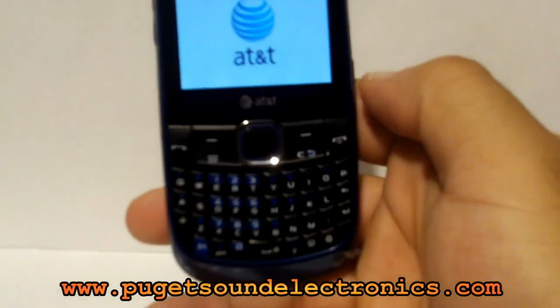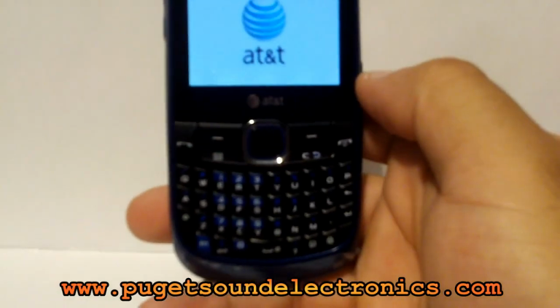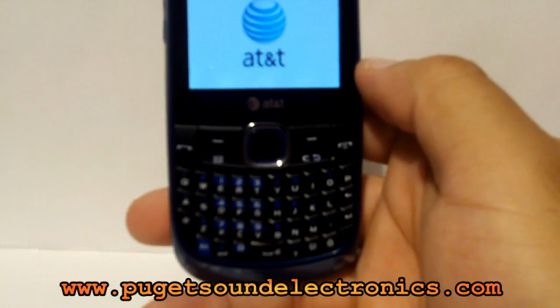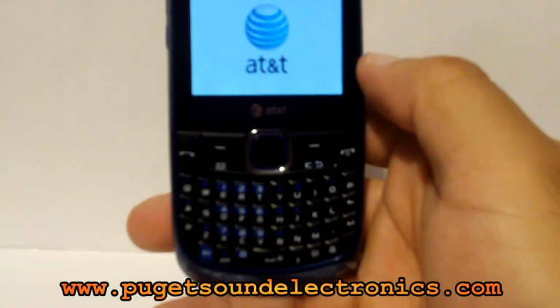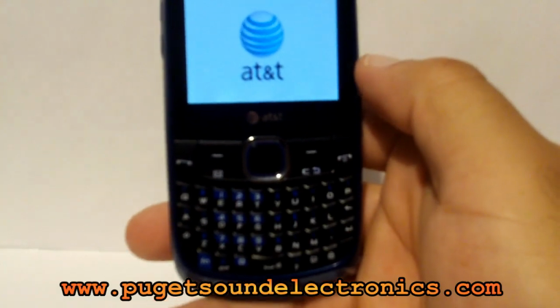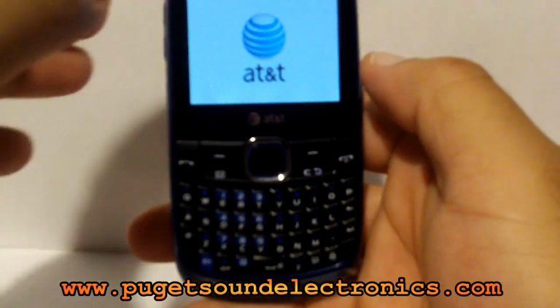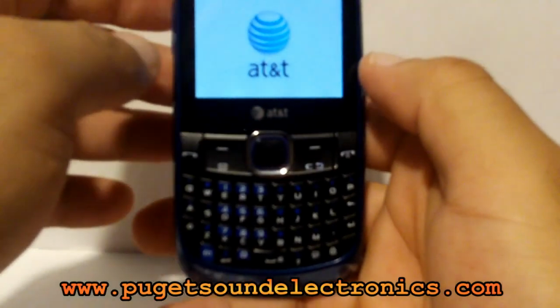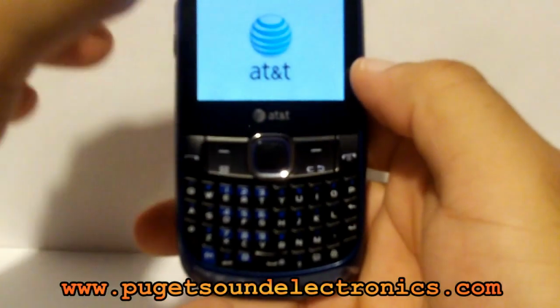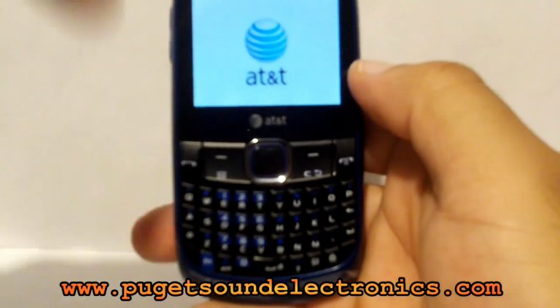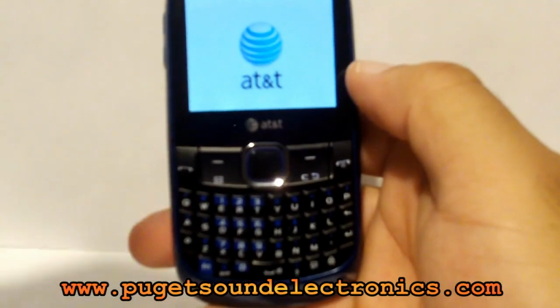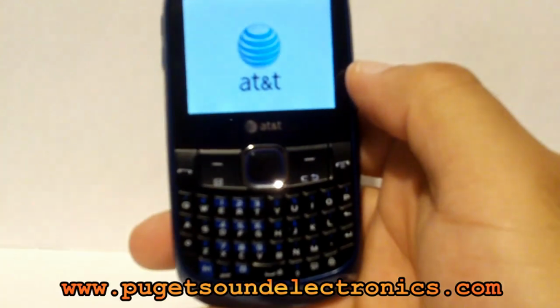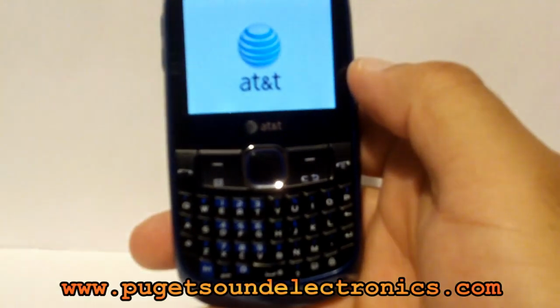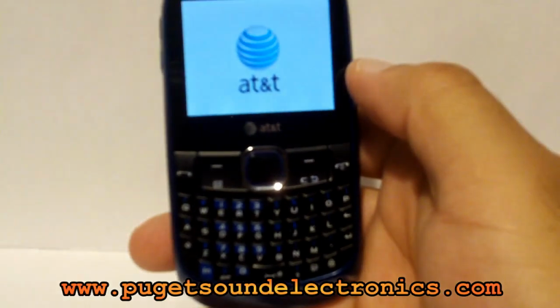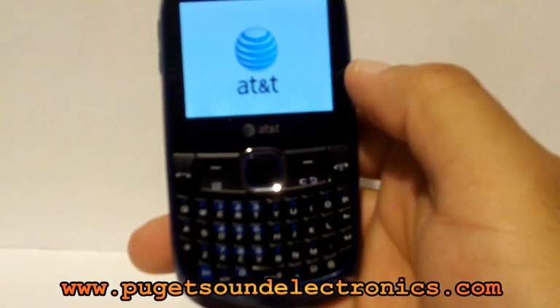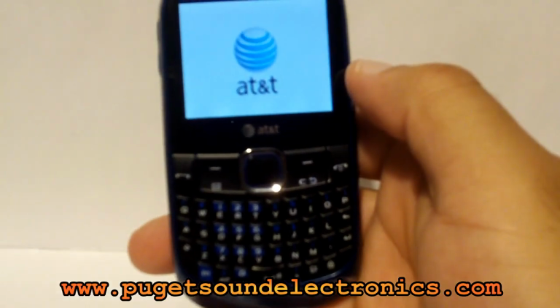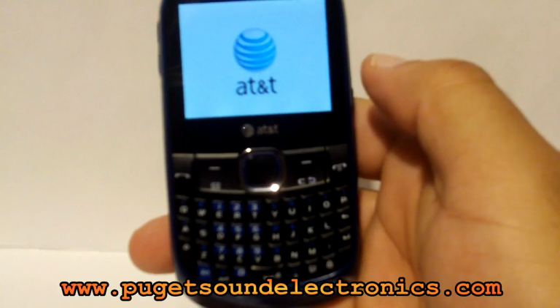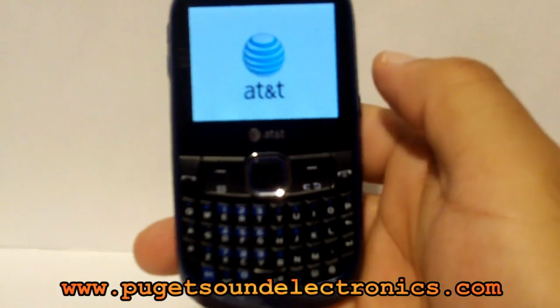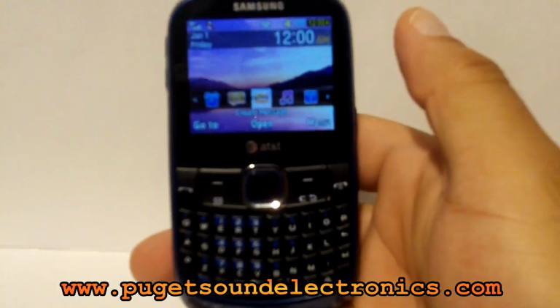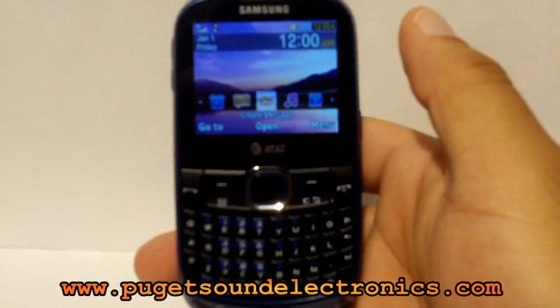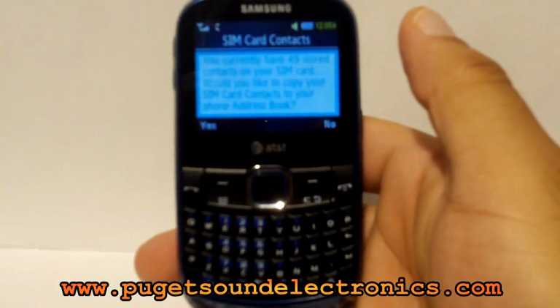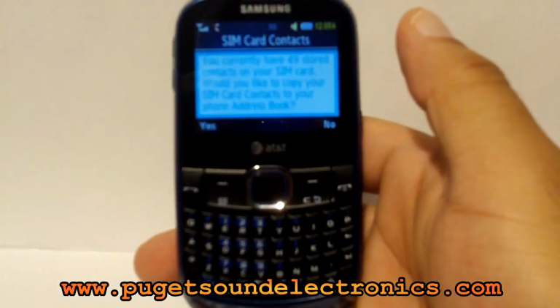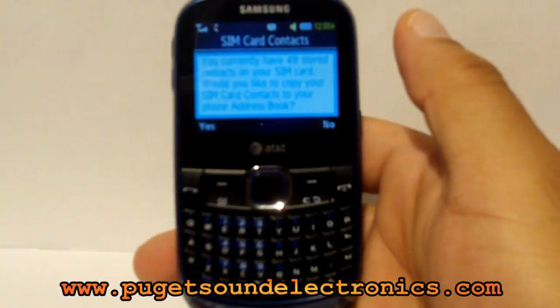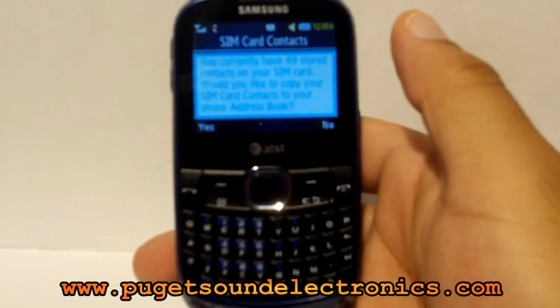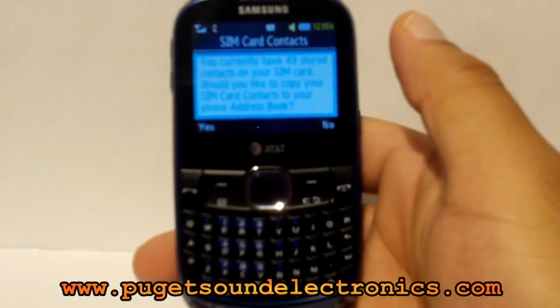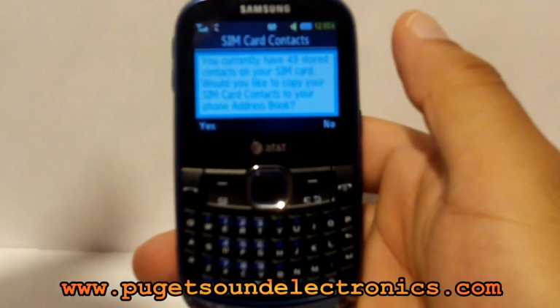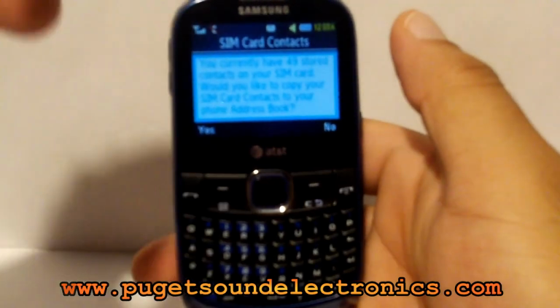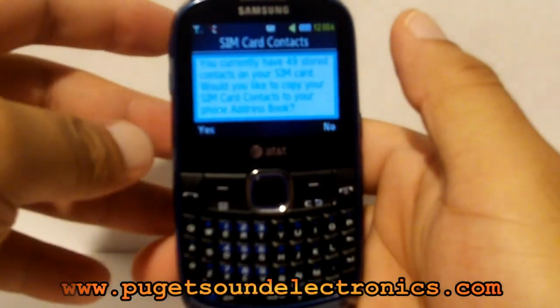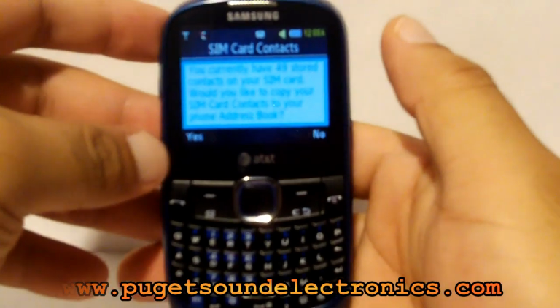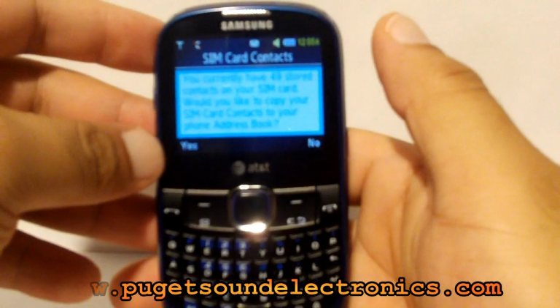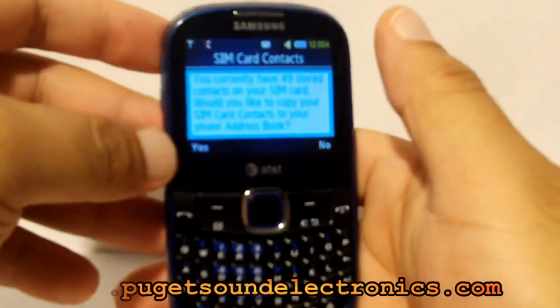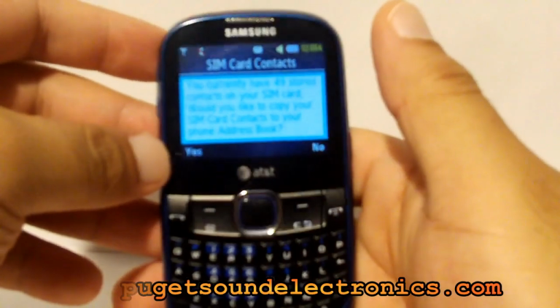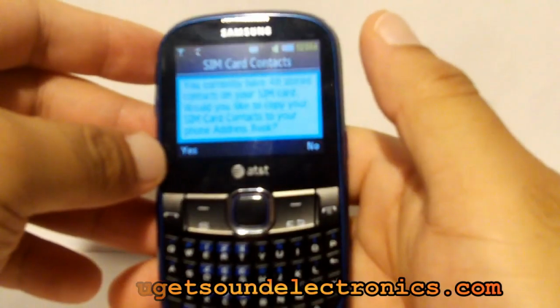And you'll get that message: network lock passed. It'll reboot your phone. Now your phone is unlocked.